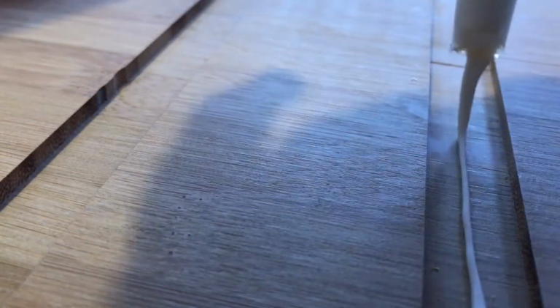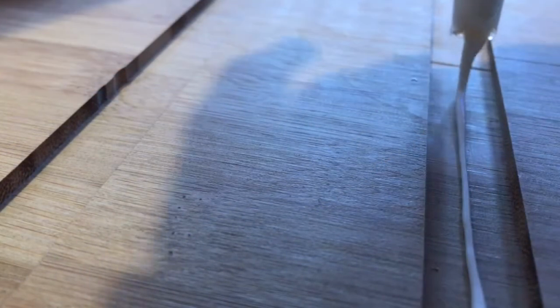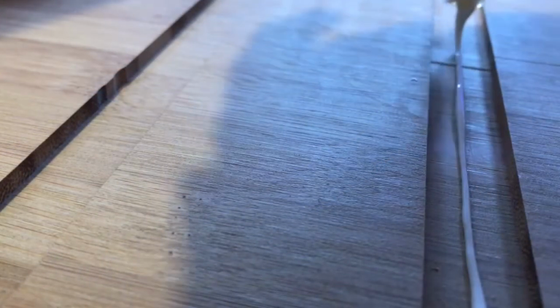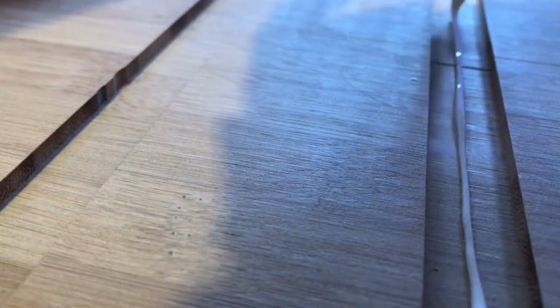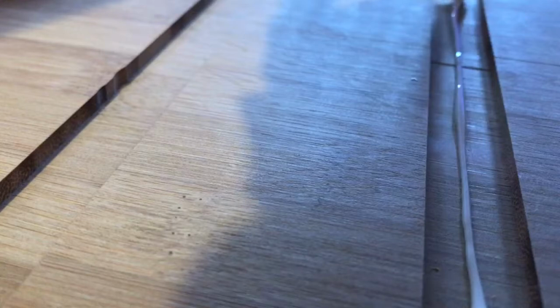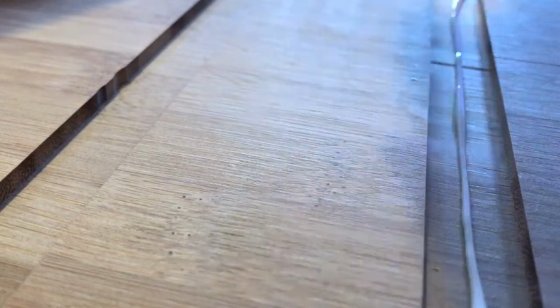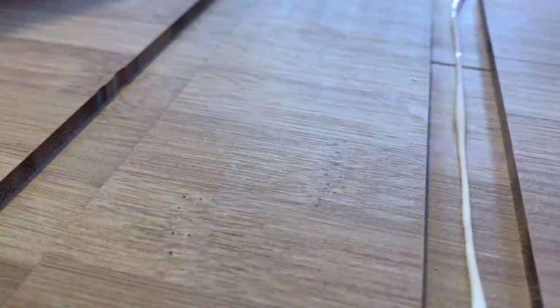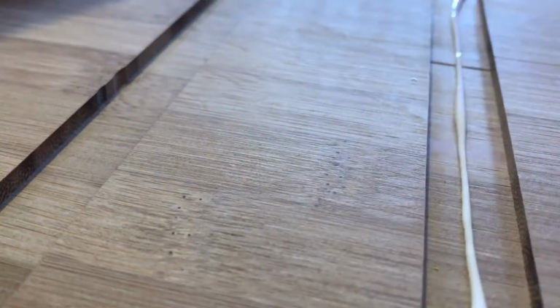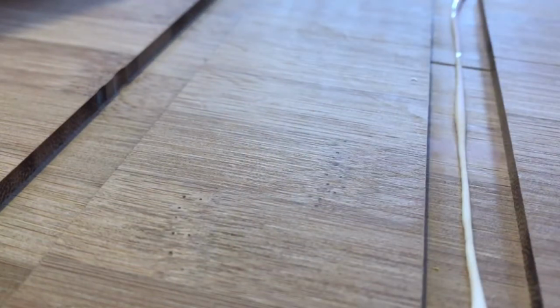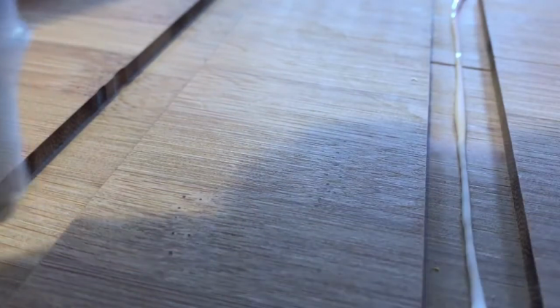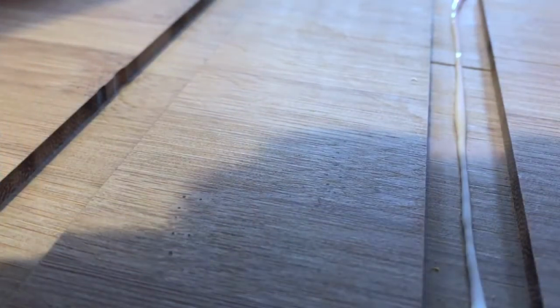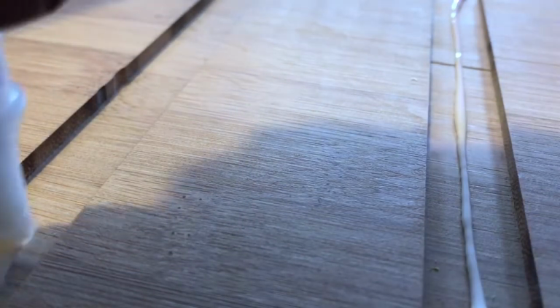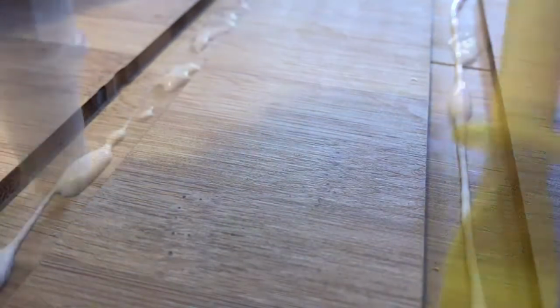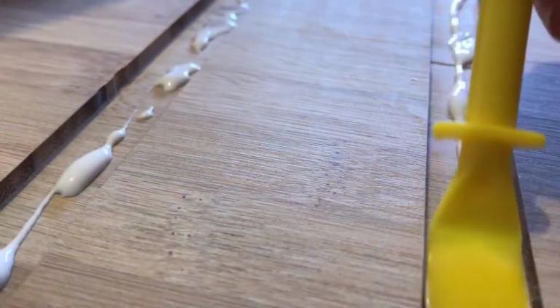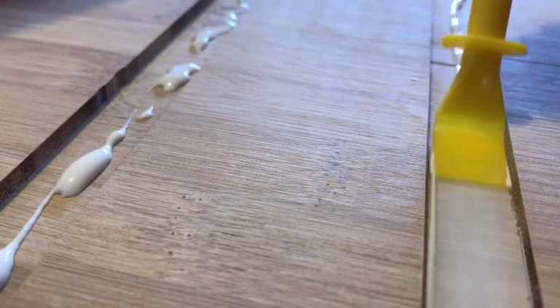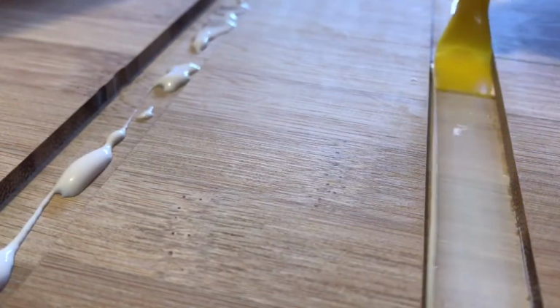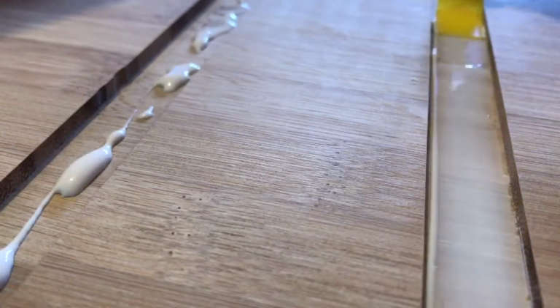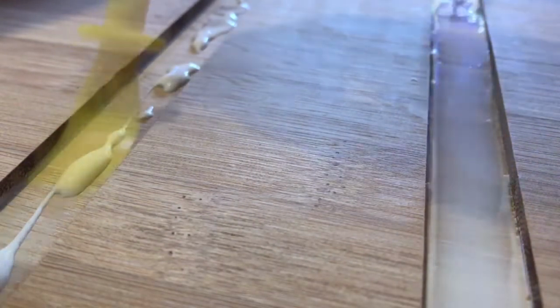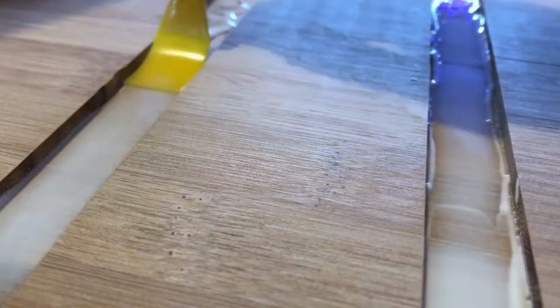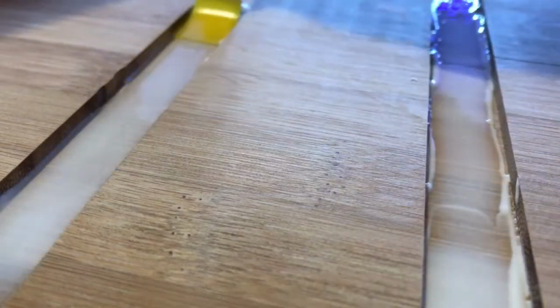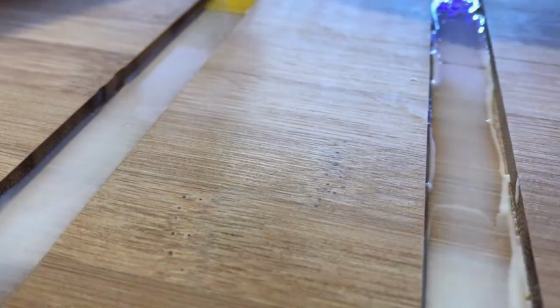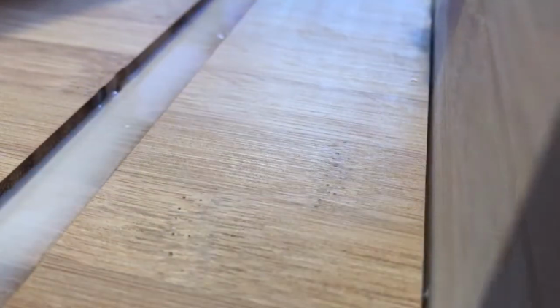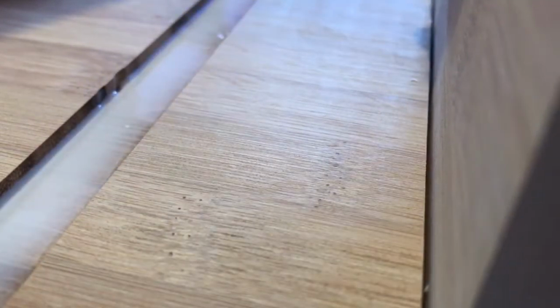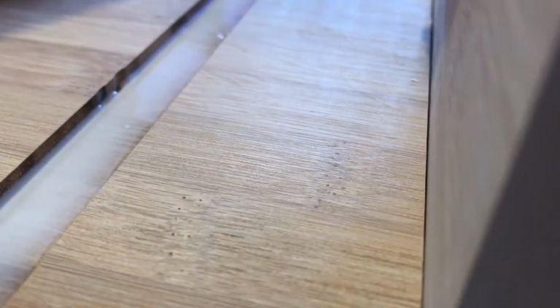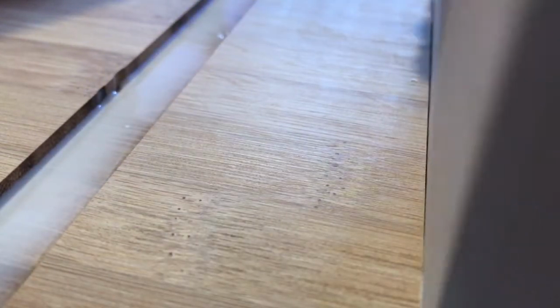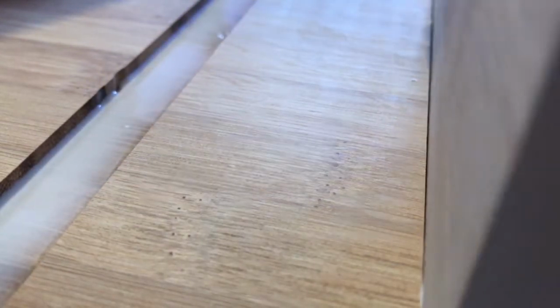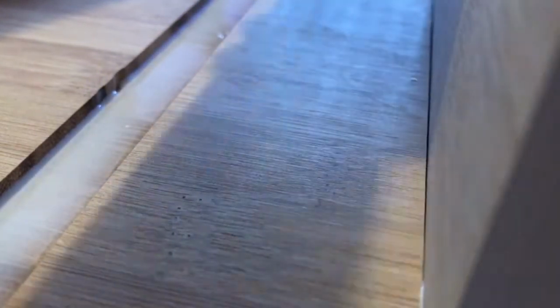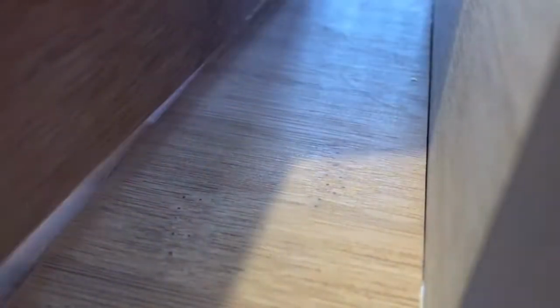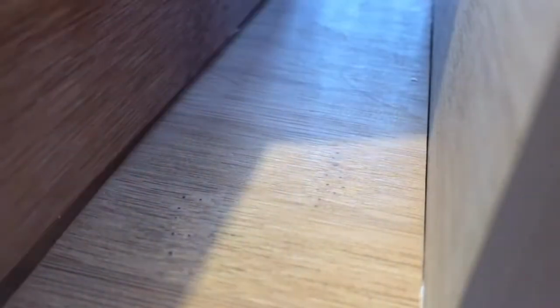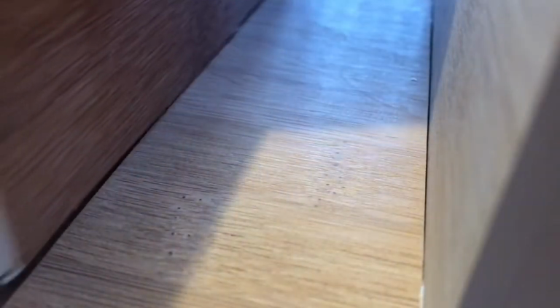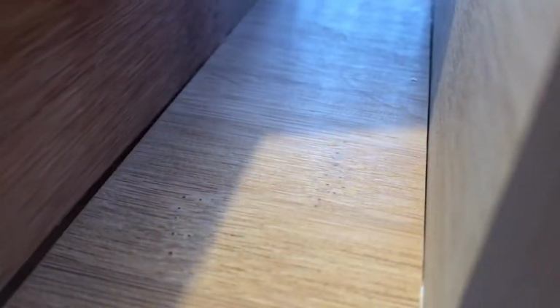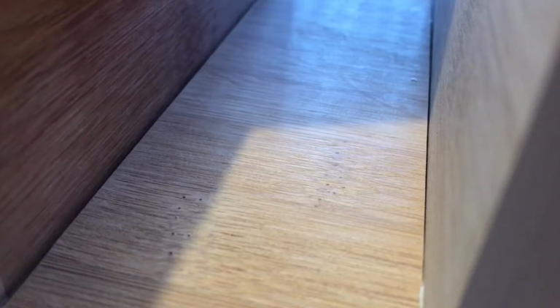To help the shelves stay in place I simply ran a line of glue along each of the three dados, then slotted the shelves in place and secured them with a weight until the glue dried.